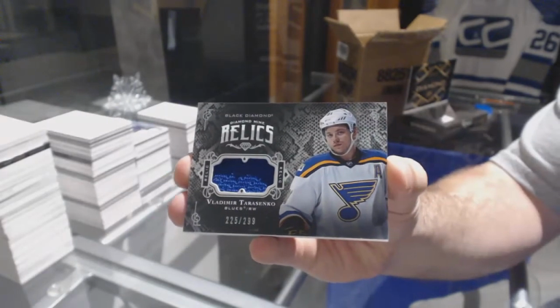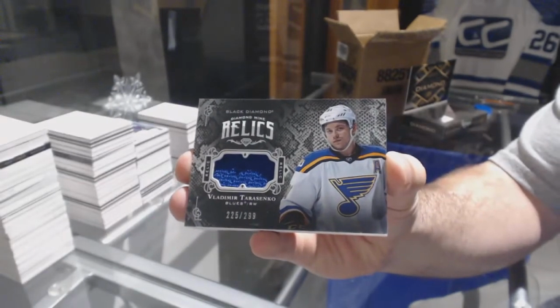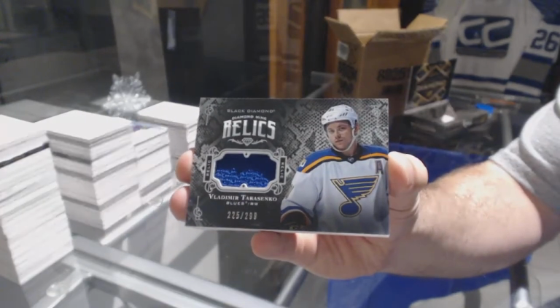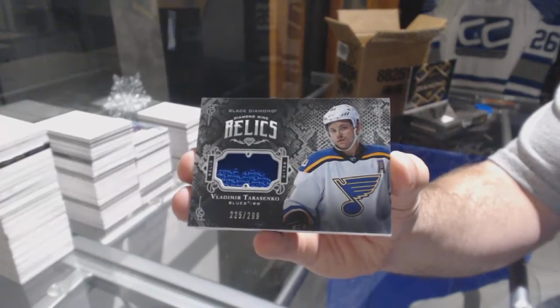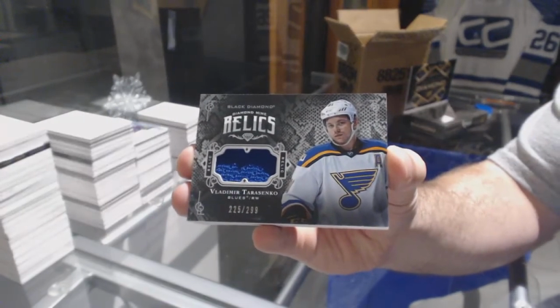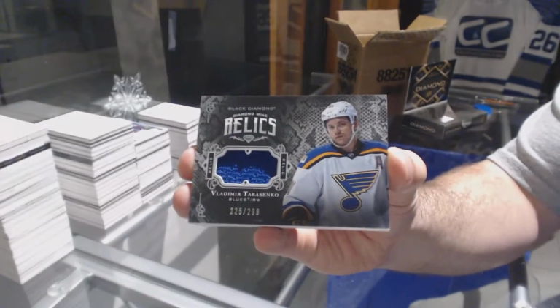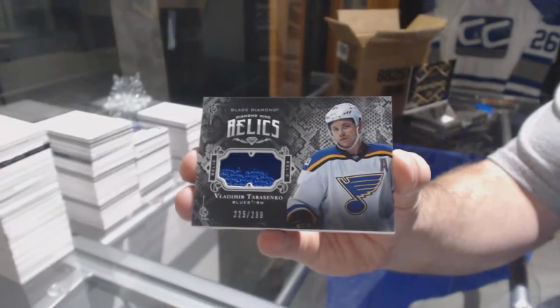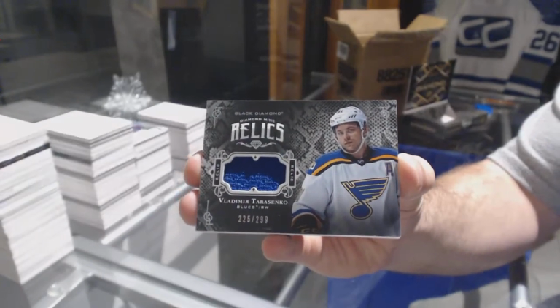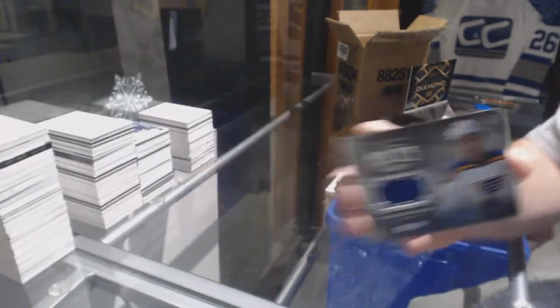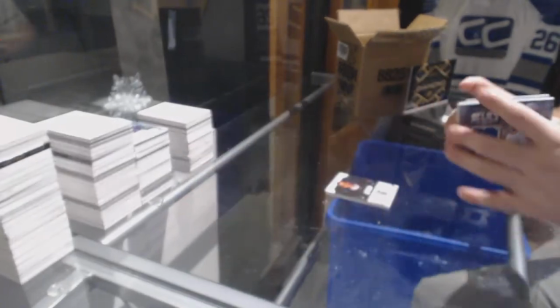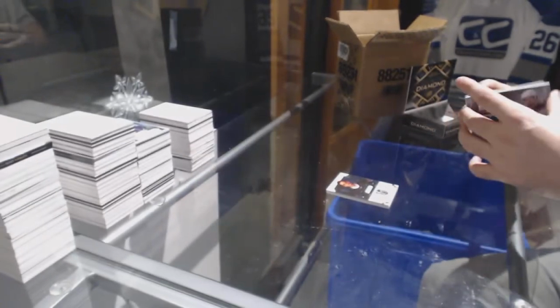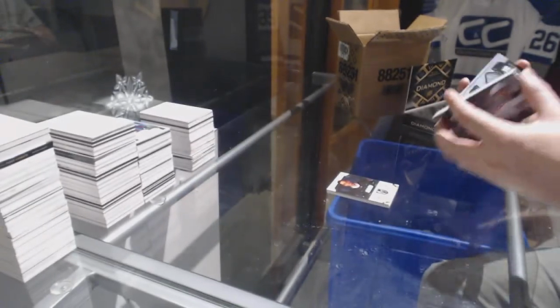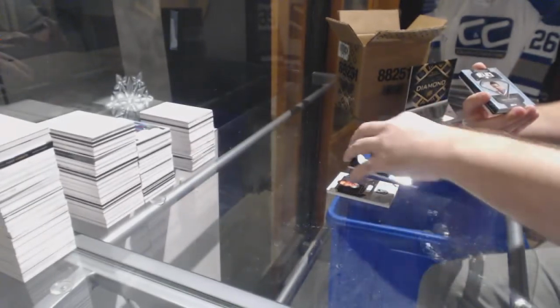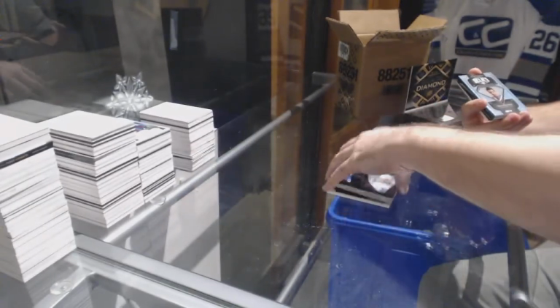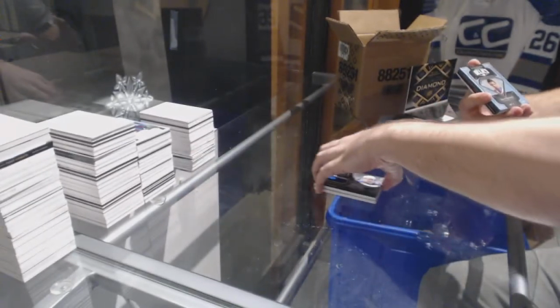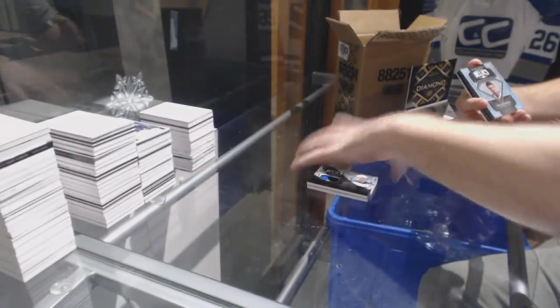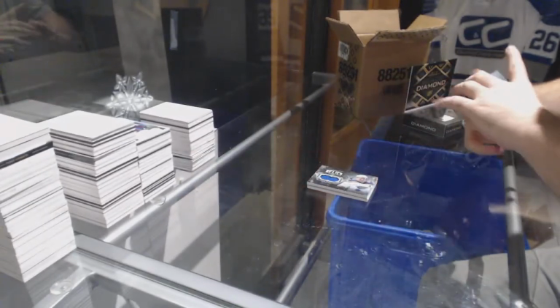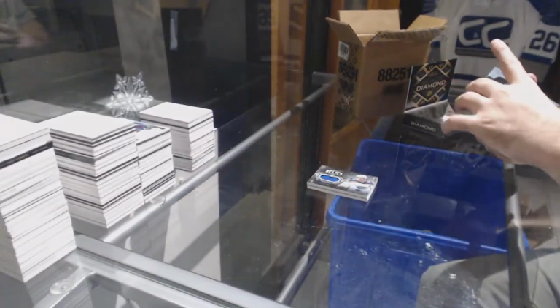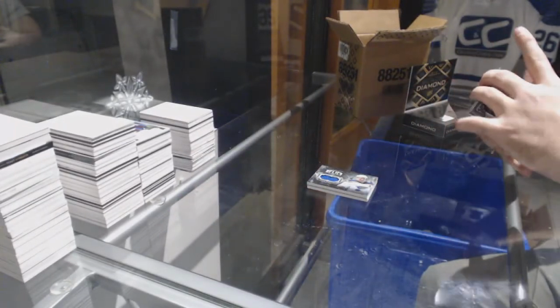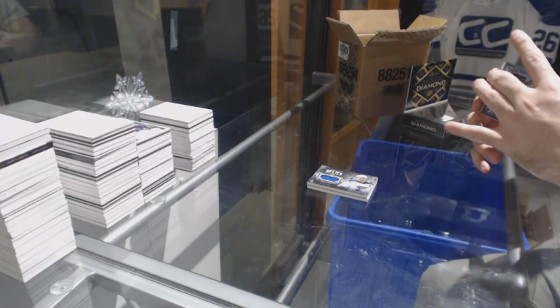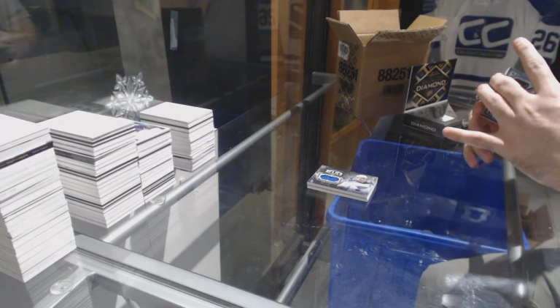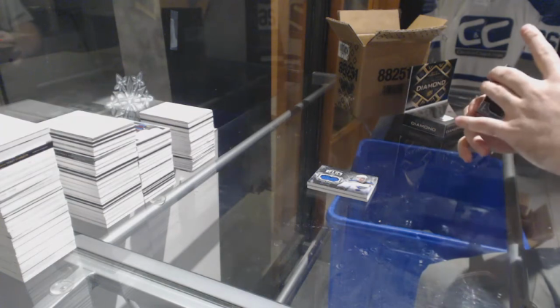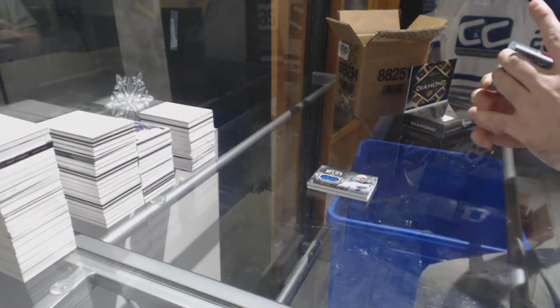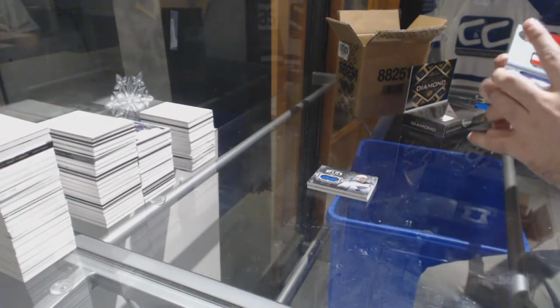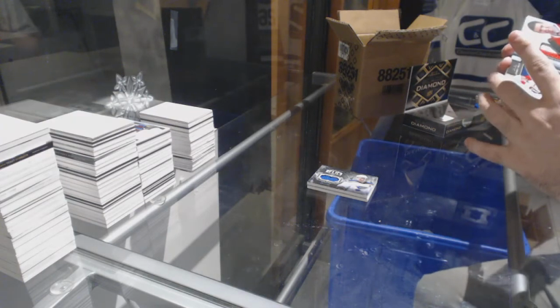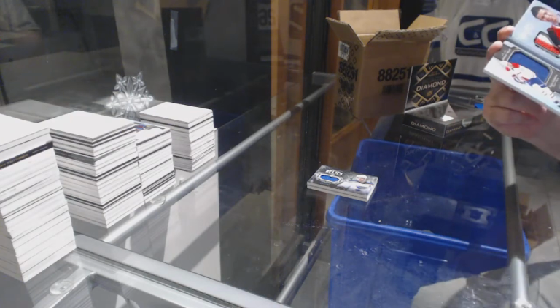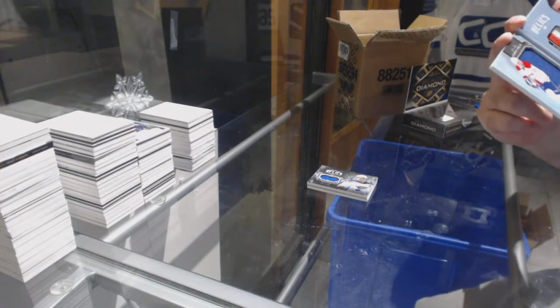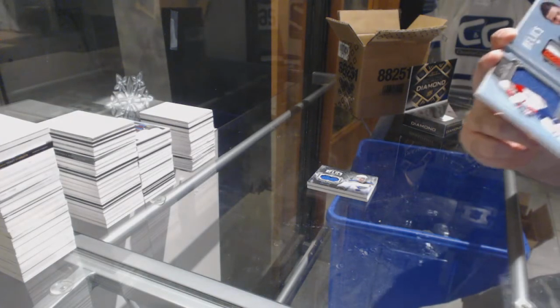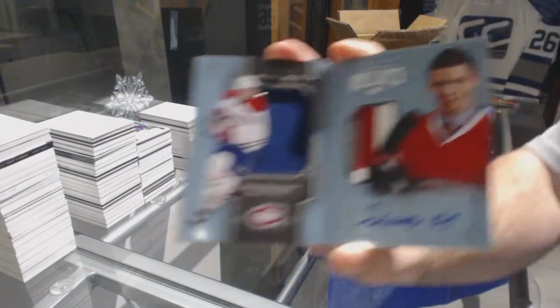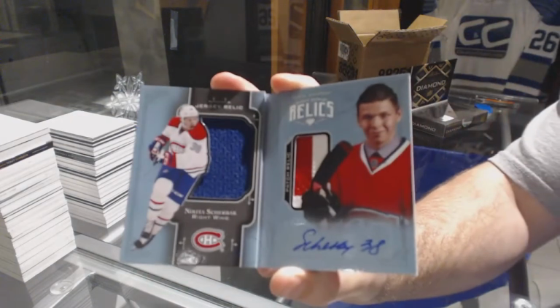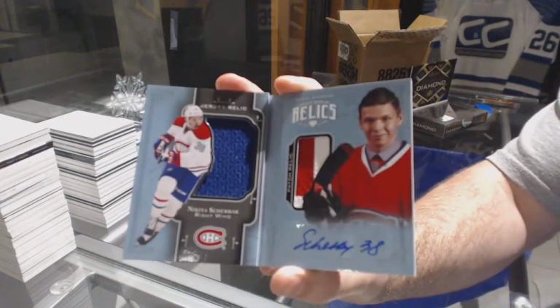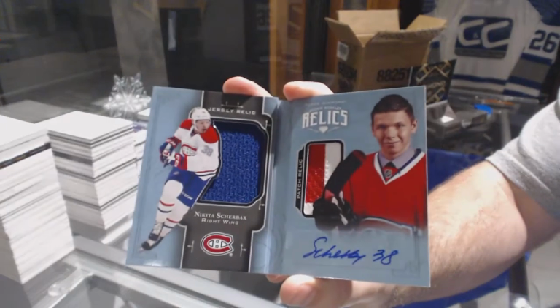You guys see our Facebook or Twitter page? The Kids Club? That stuff was awesome. Number 299 for the Montreal Canadiens, Jersey Patch Auto, Nikita Sherbach.